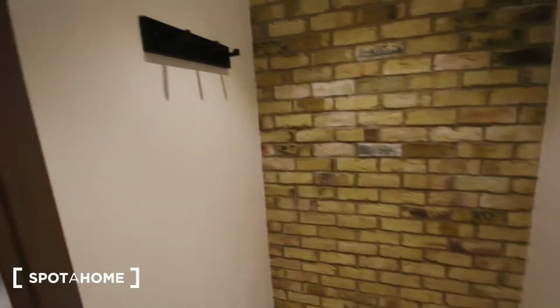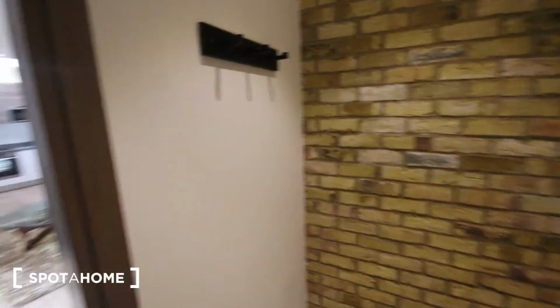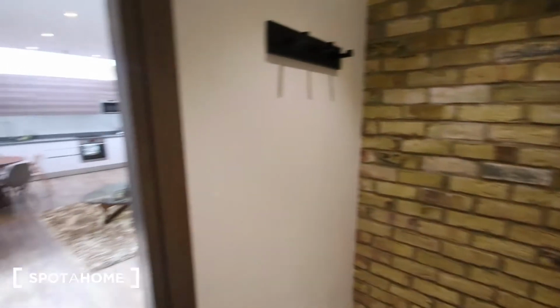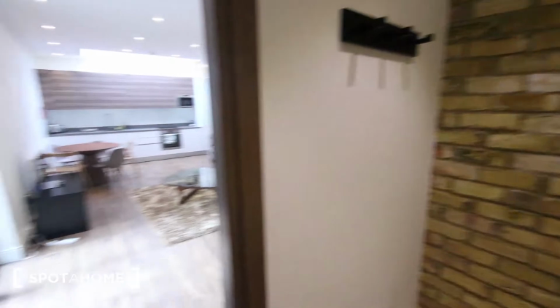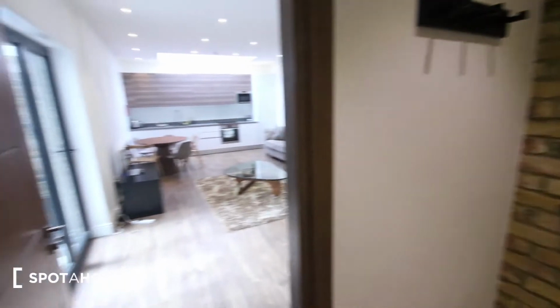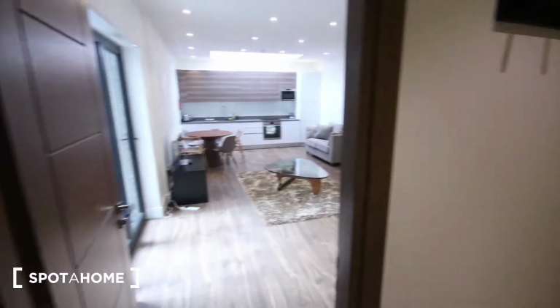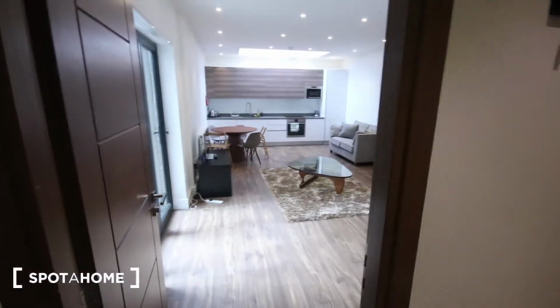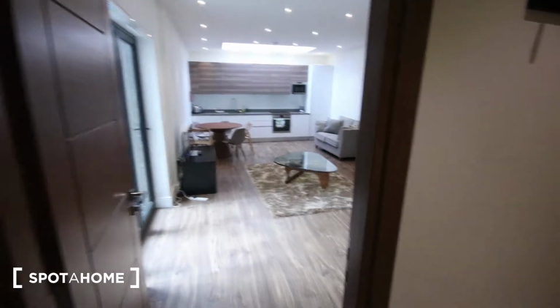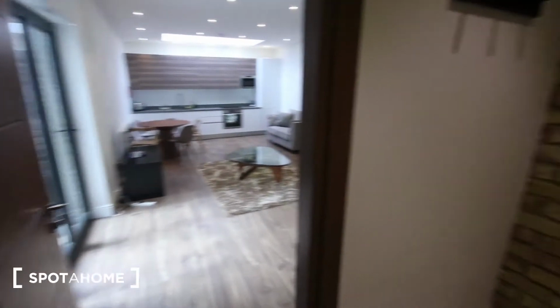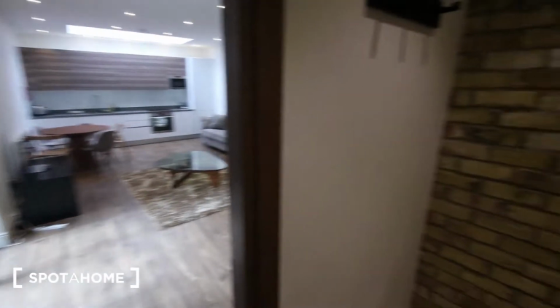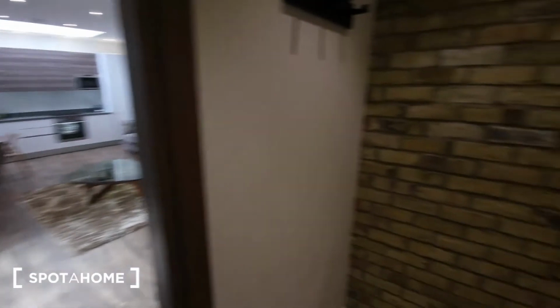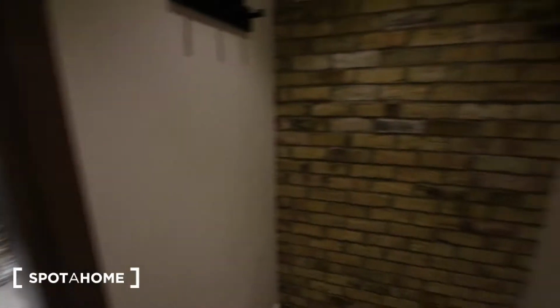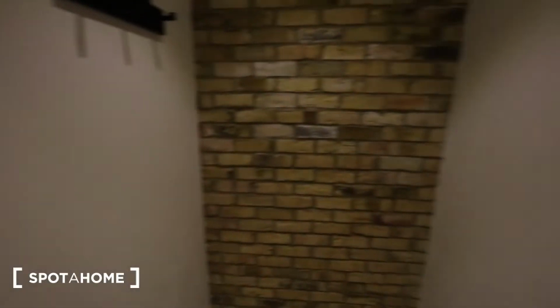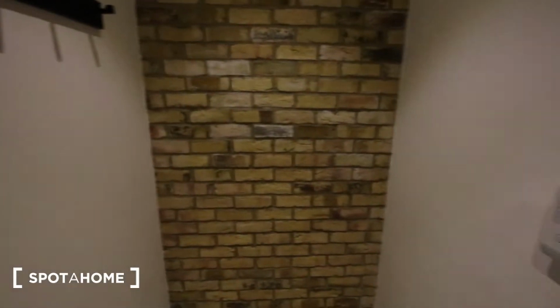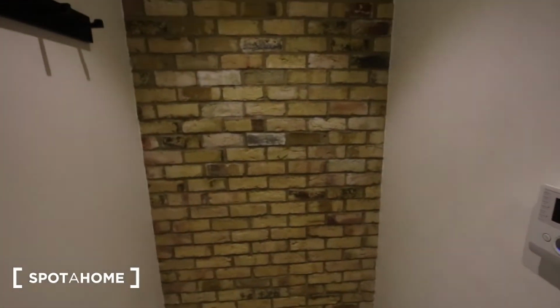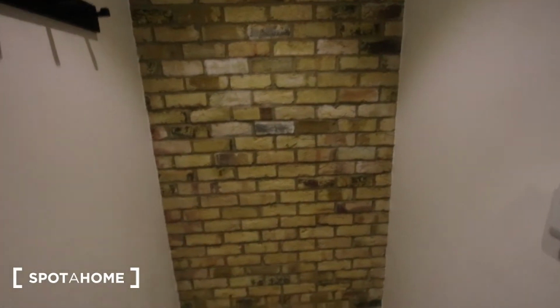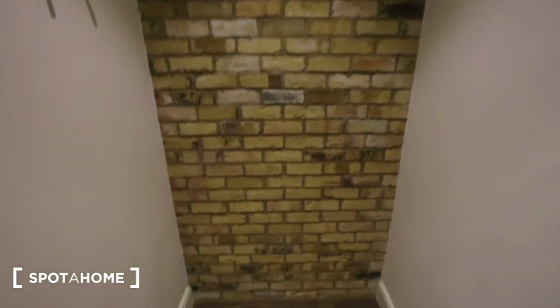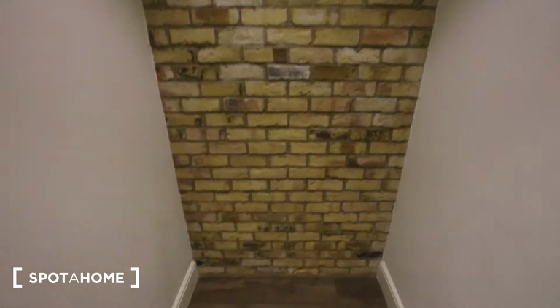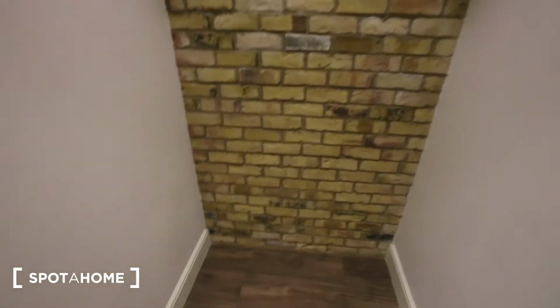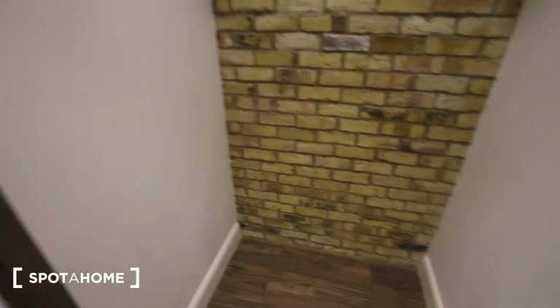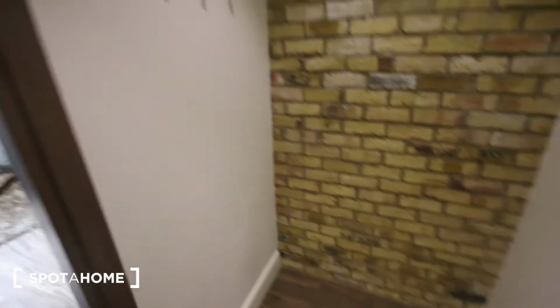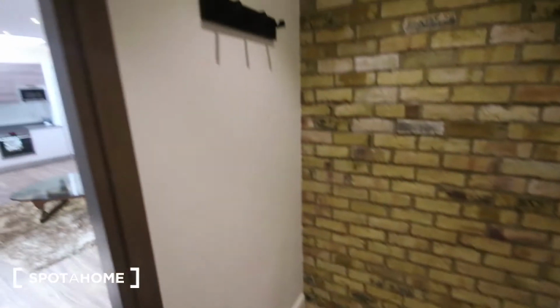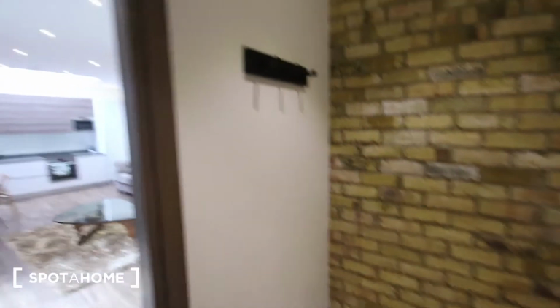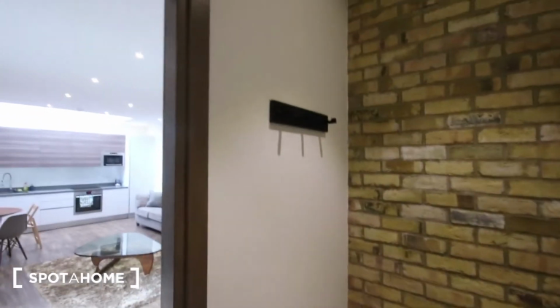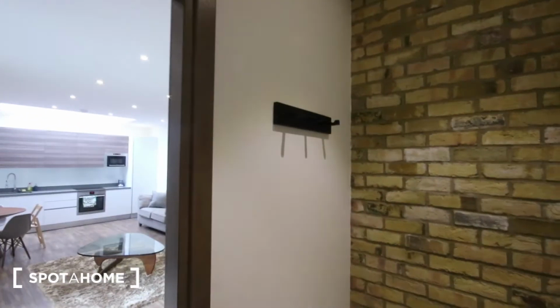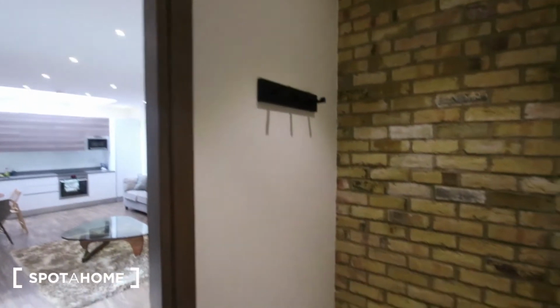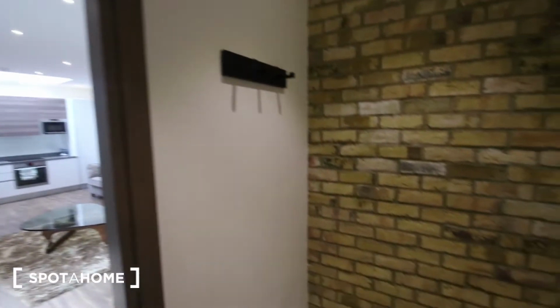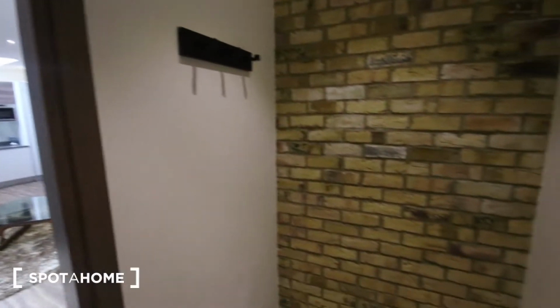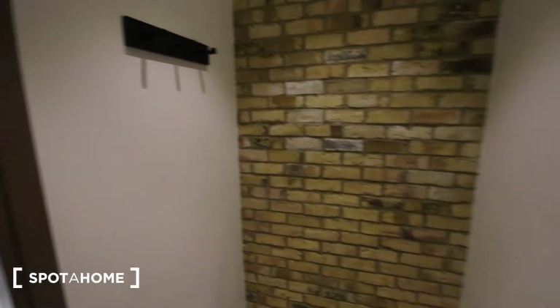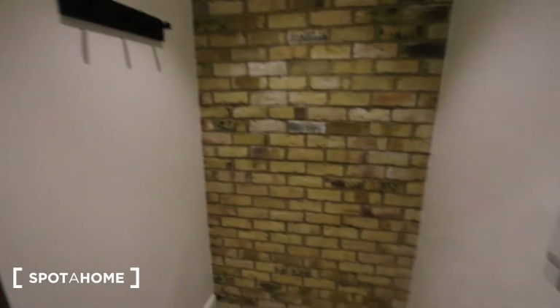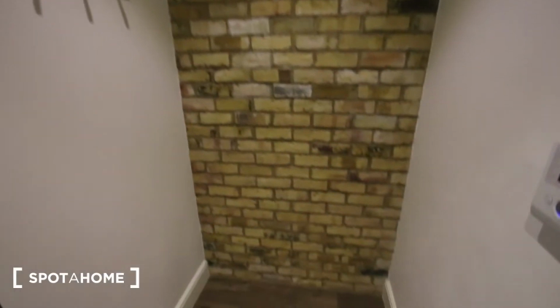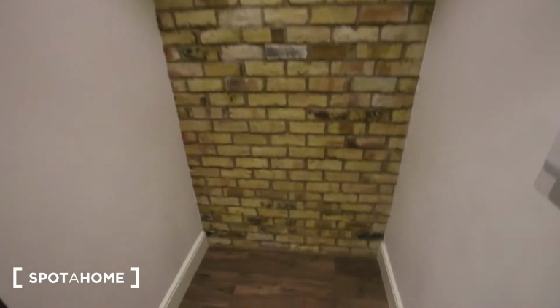We're on the ground floor of a building here. The front door is just behind me and this is the entrance hall. There's just some space to leave your bags and coats.